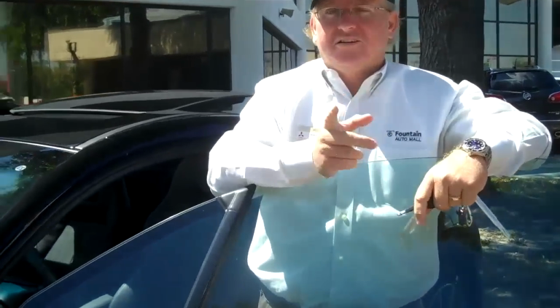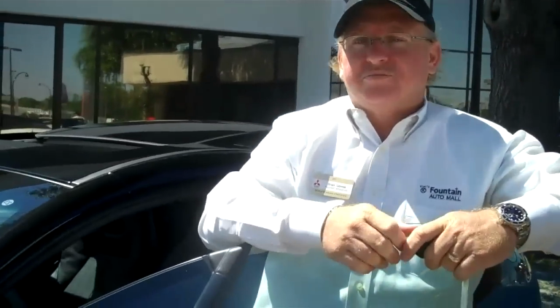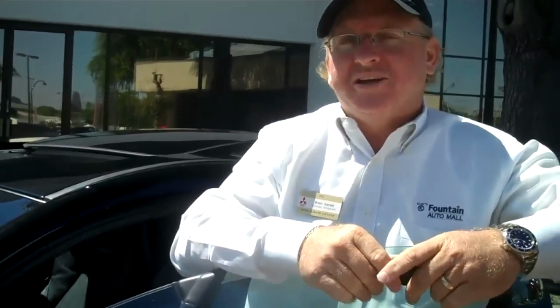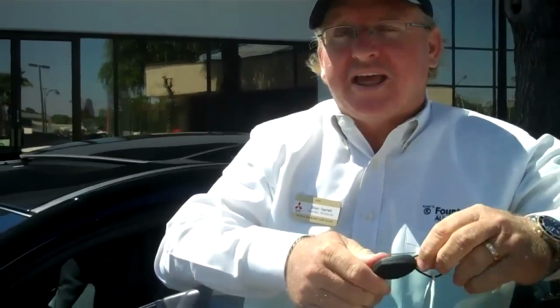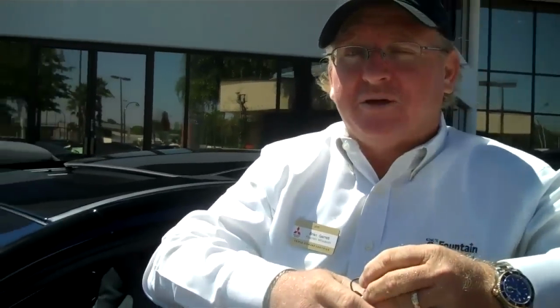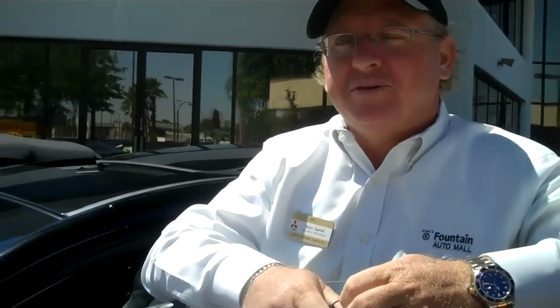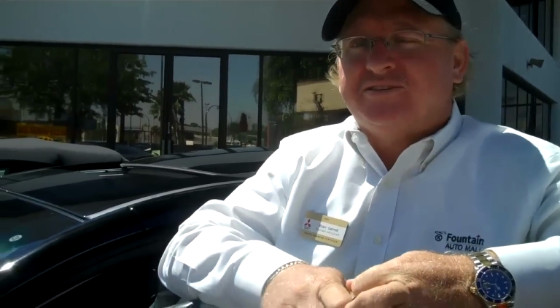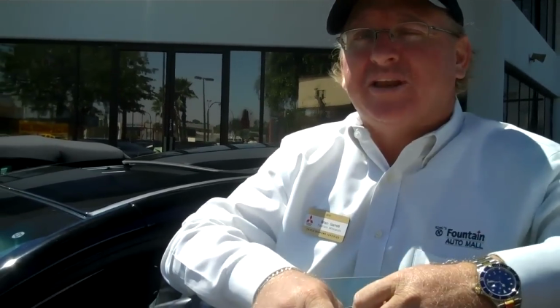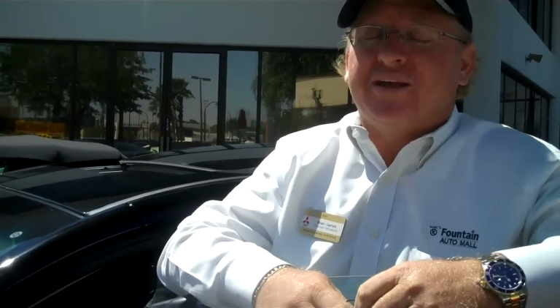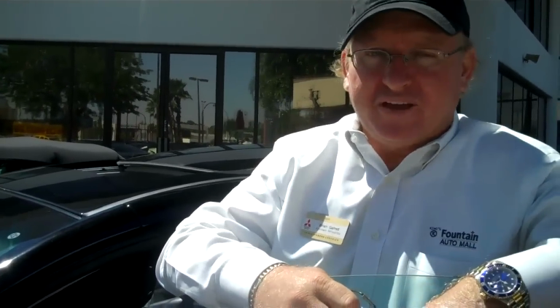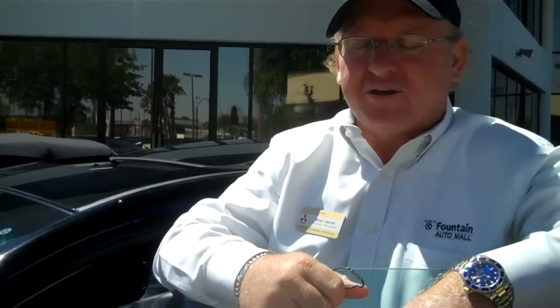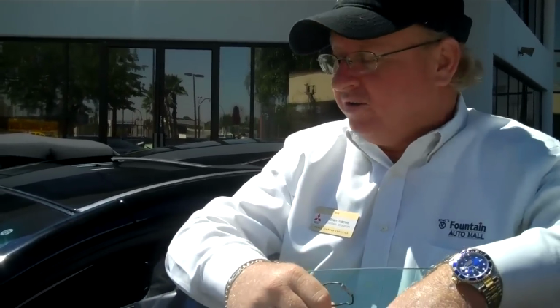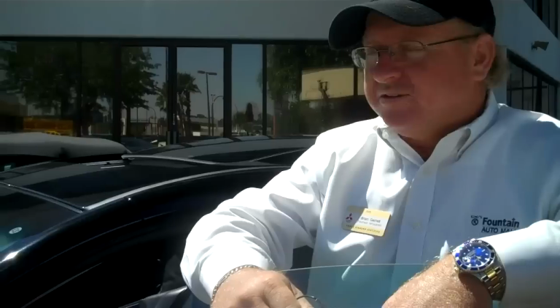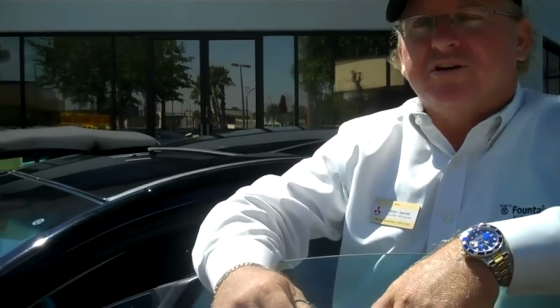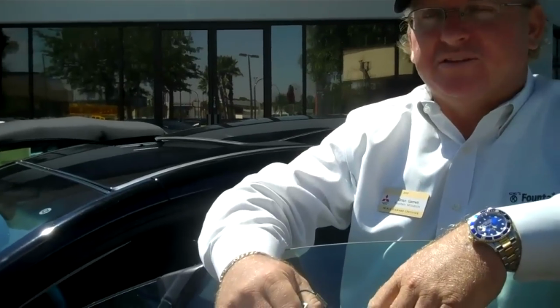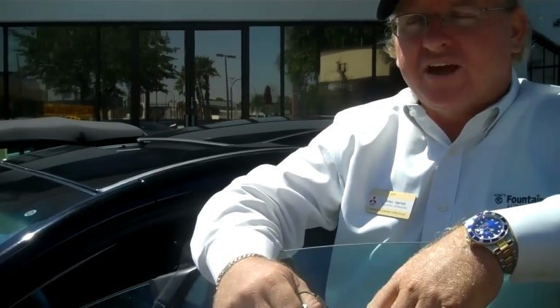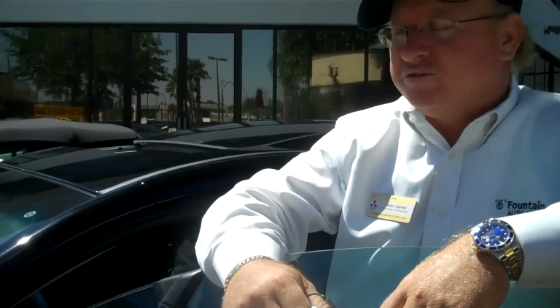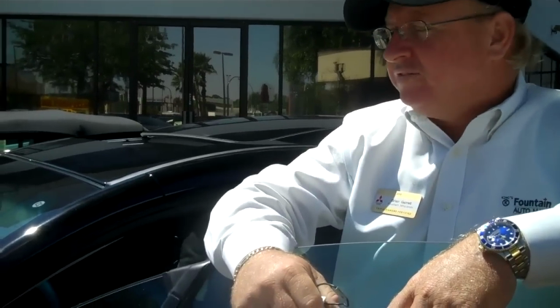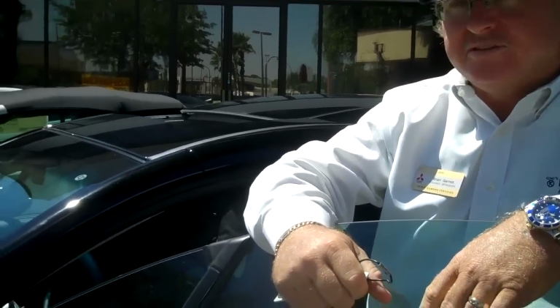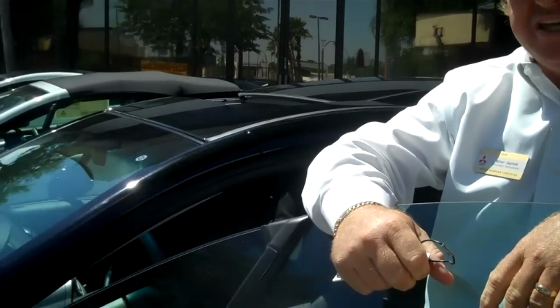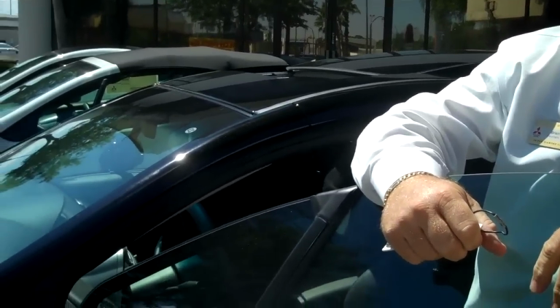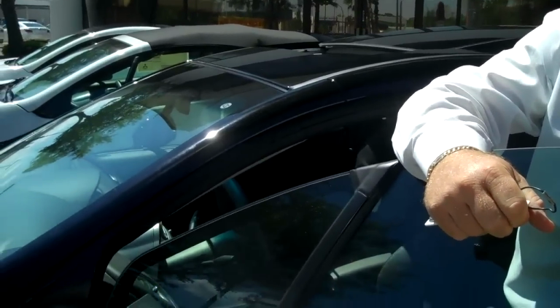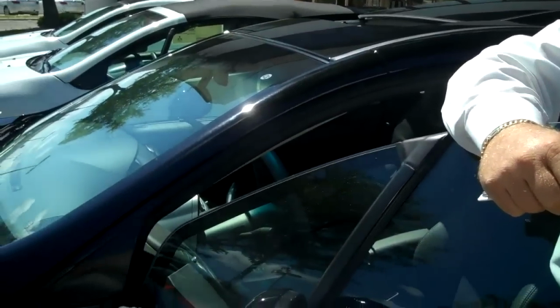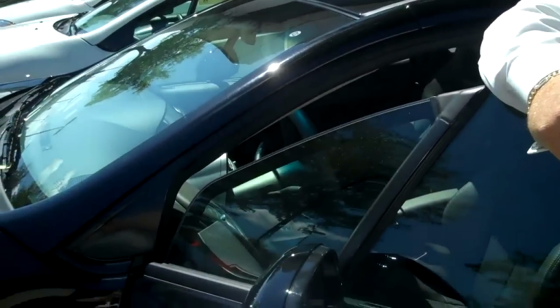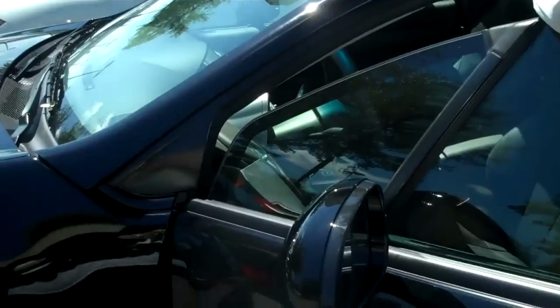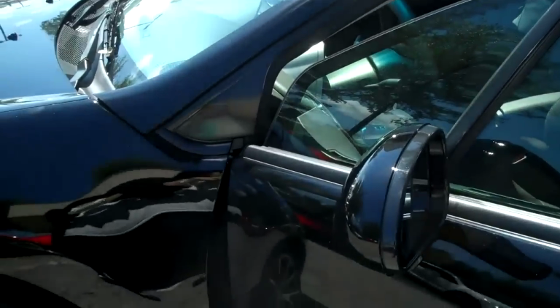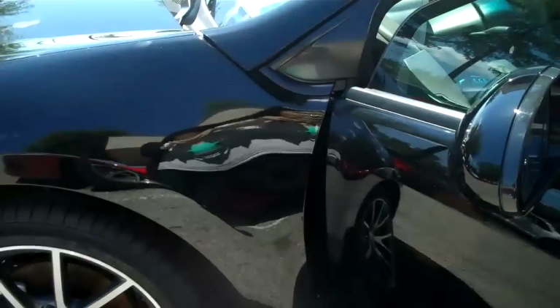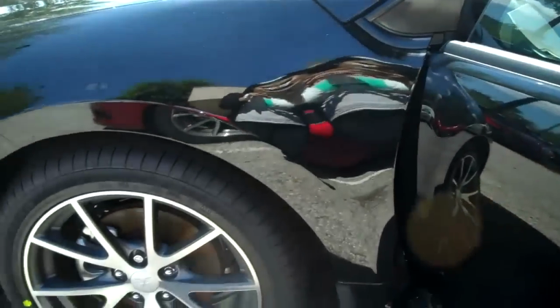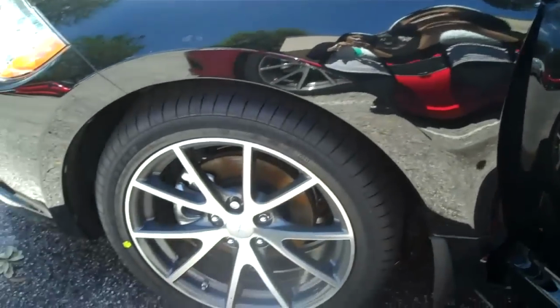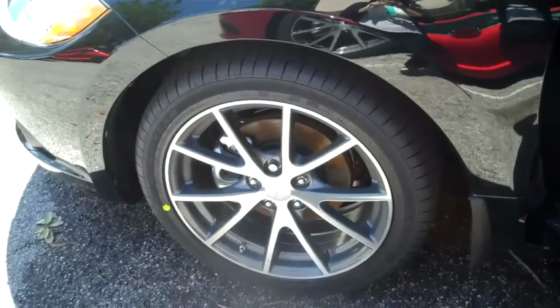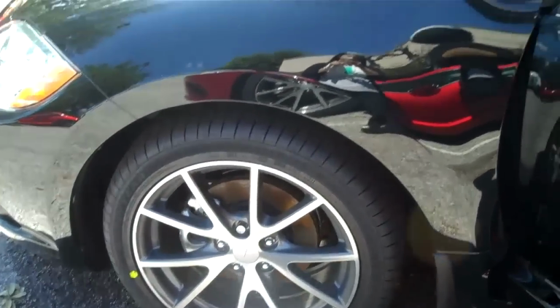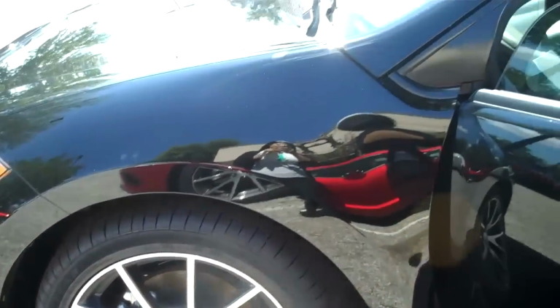This is Brian Garrett at Fountain Mitsubishi in South Orlando at the Fountain Auto Mall. Today we're looking at the 2012 Mitsubishi Eclipse GS Sport. This GS Sport is loaded with equipment.